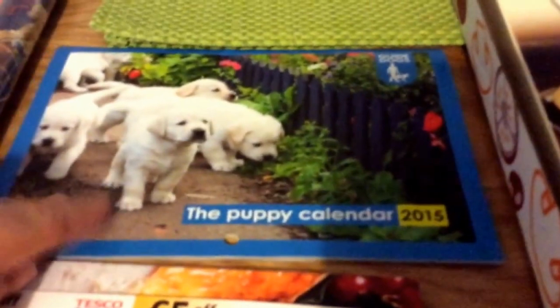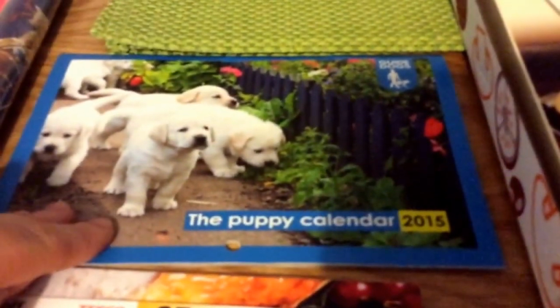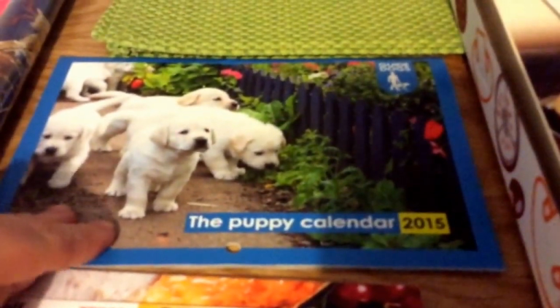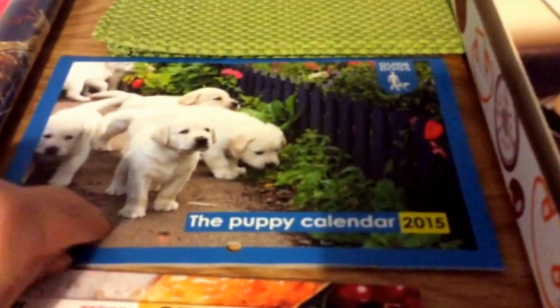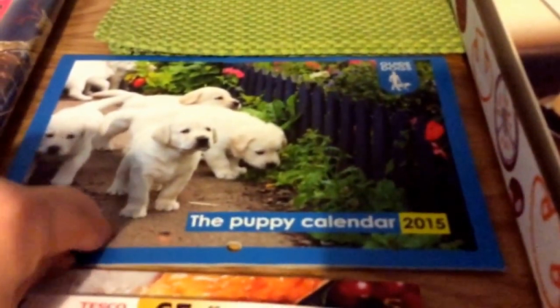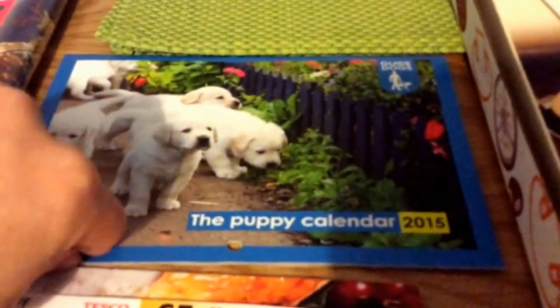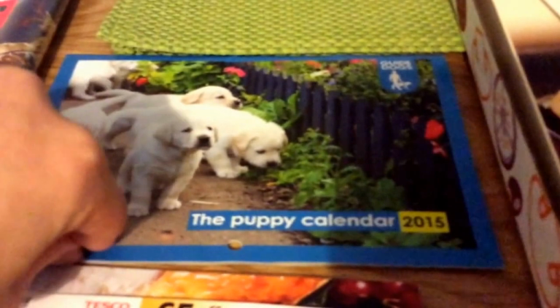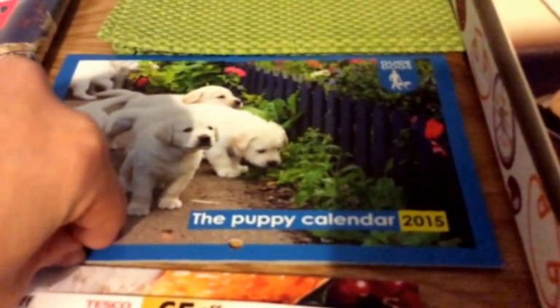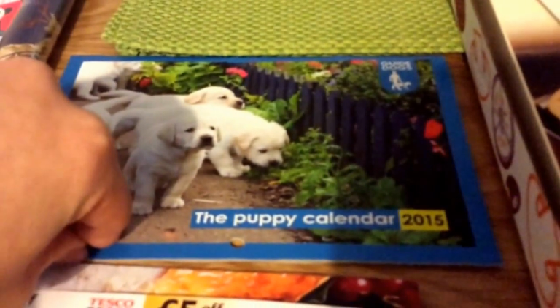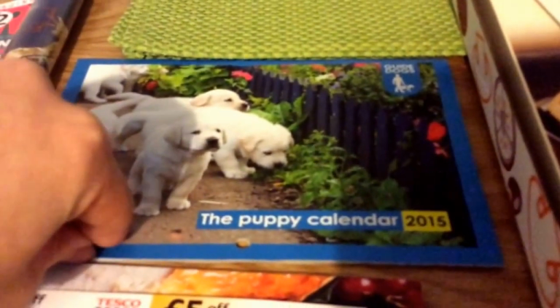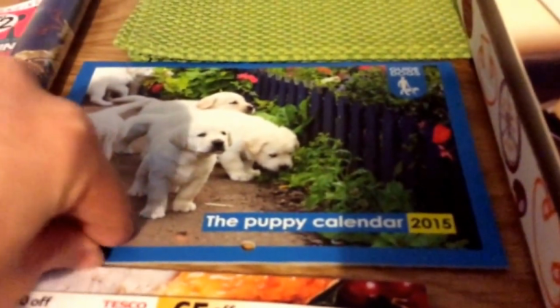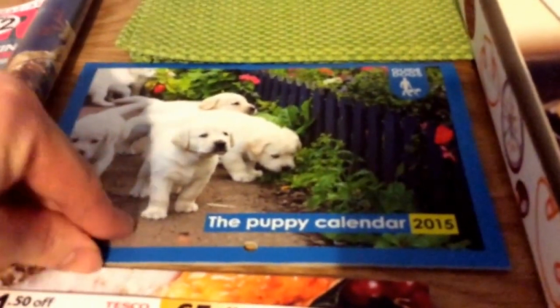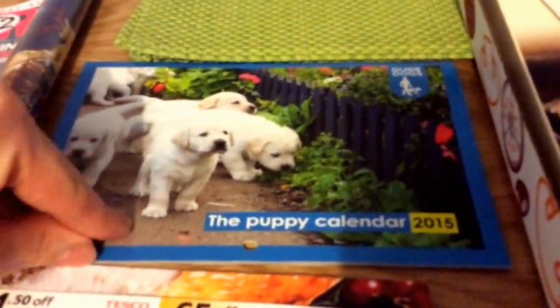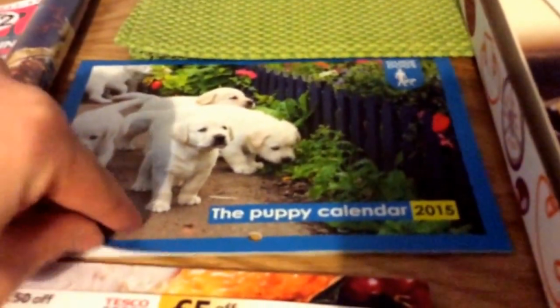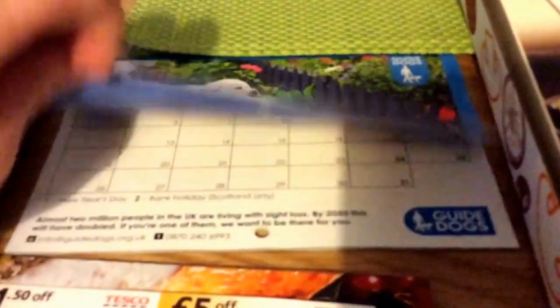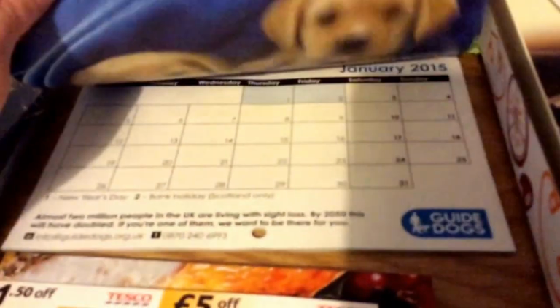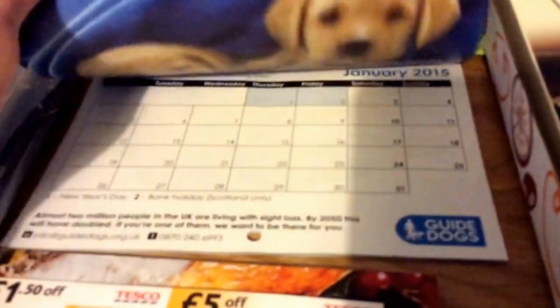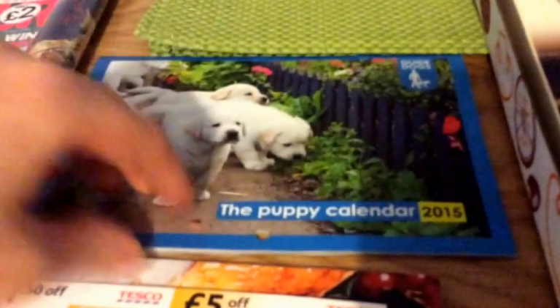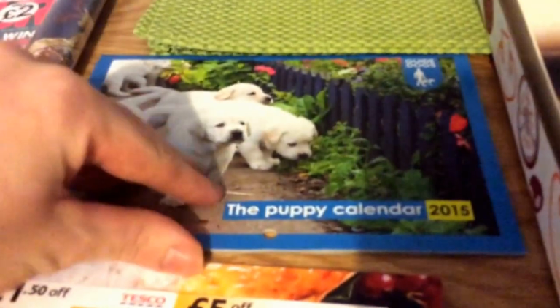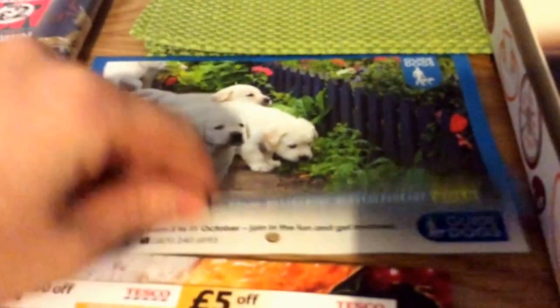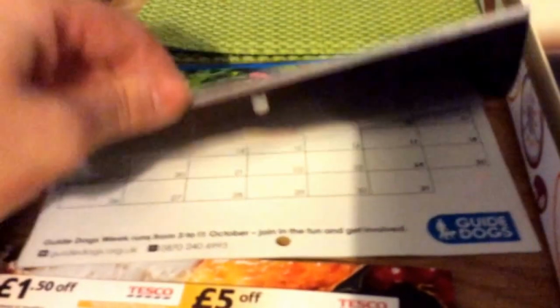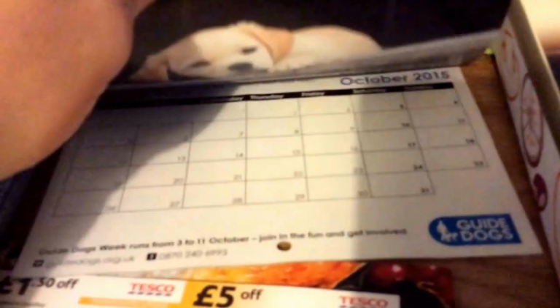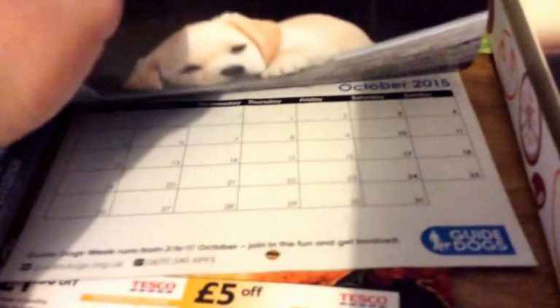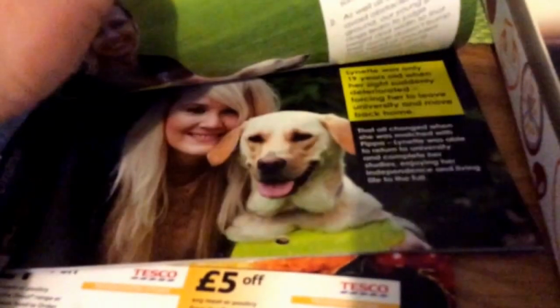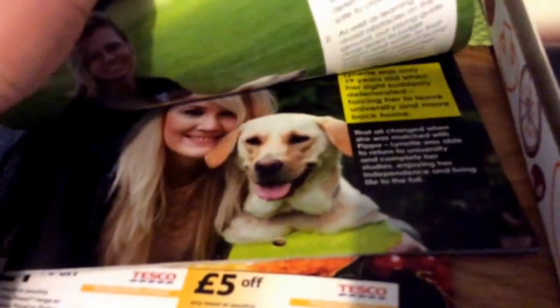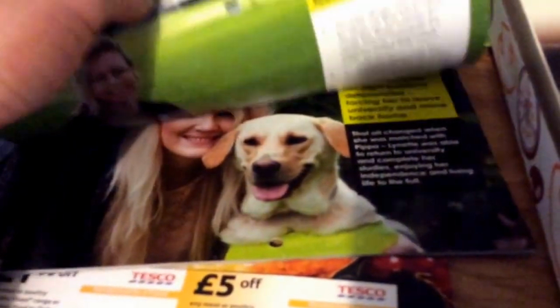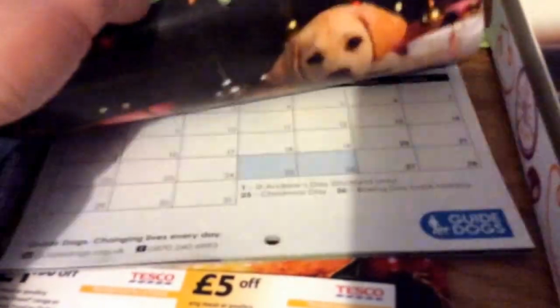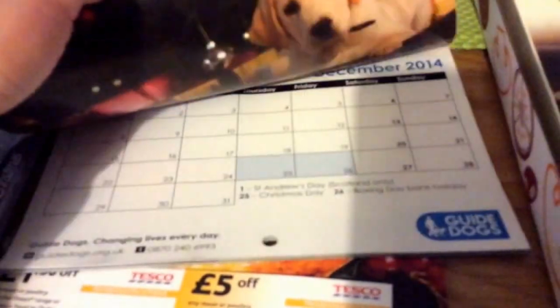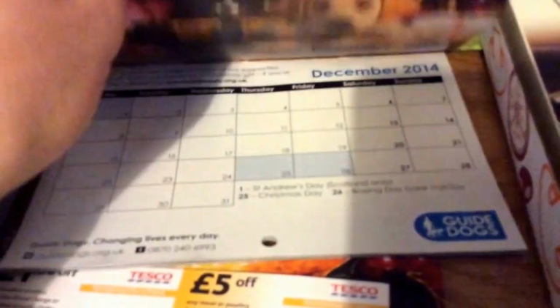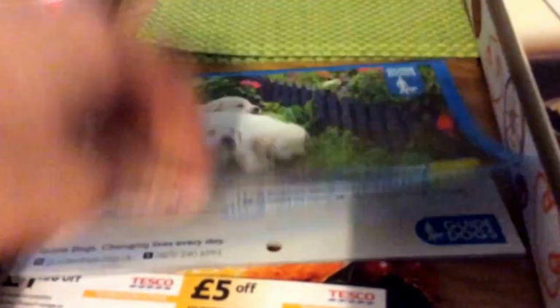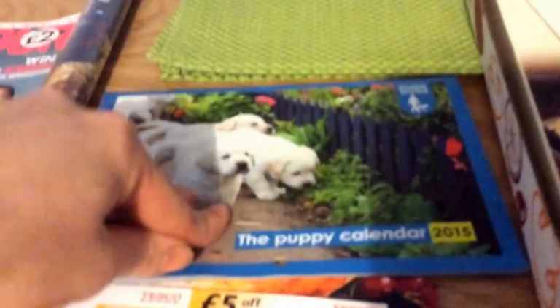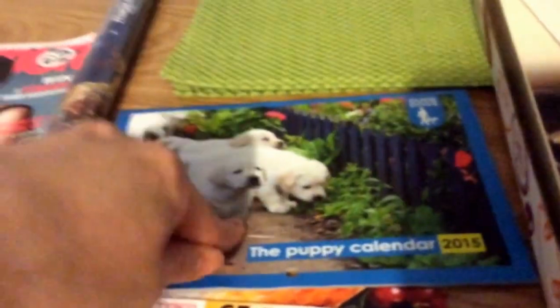Next is Guide Dogs — it's a calendar. I think these all went, so I'll have a look and I'll leave it below if they're still available.